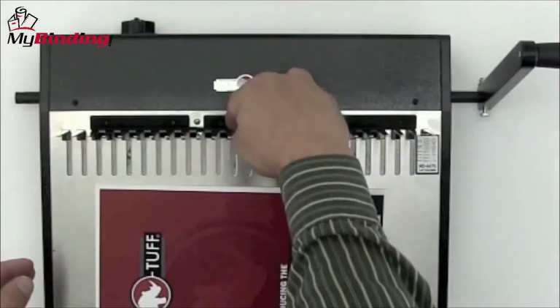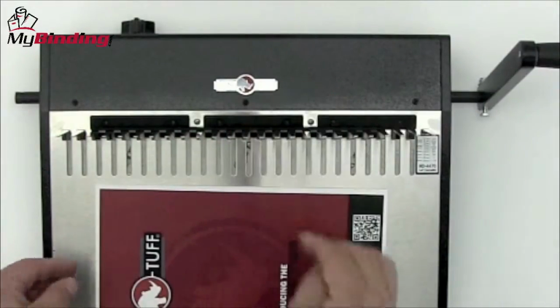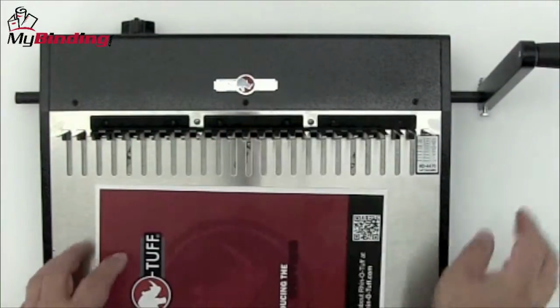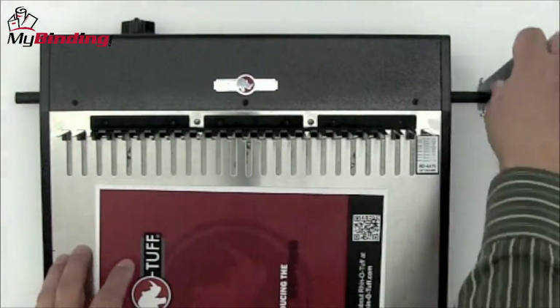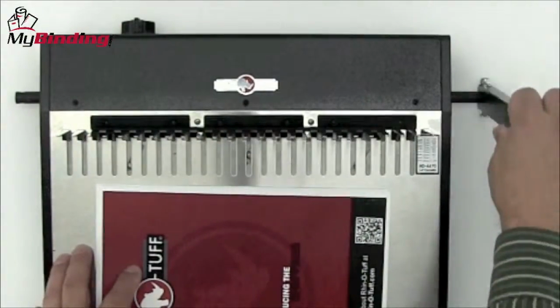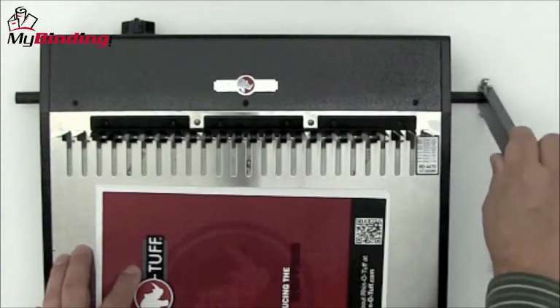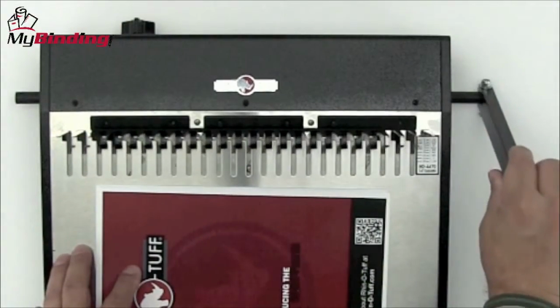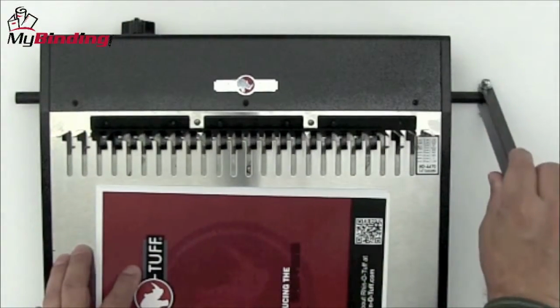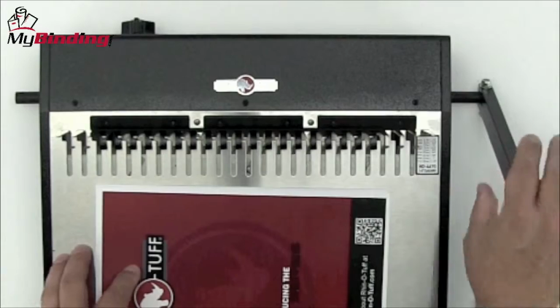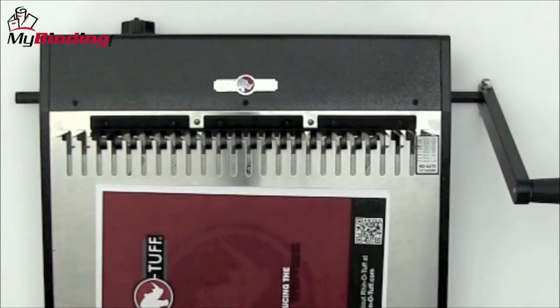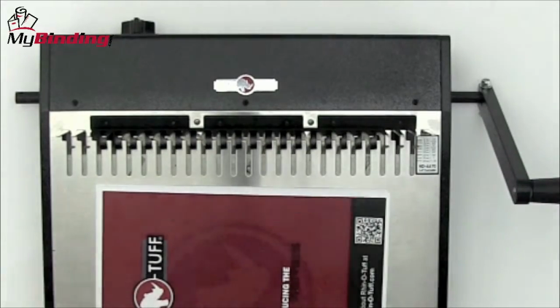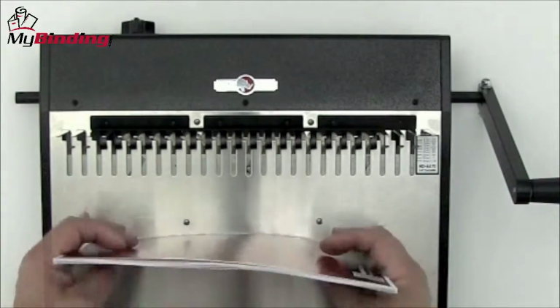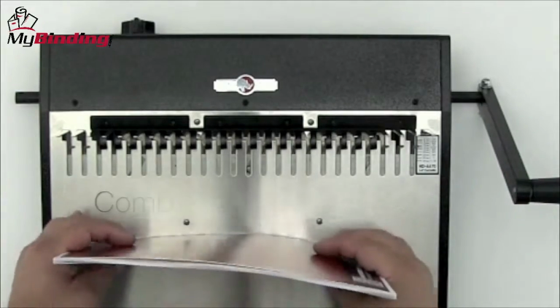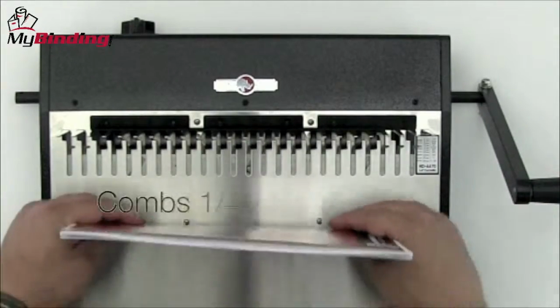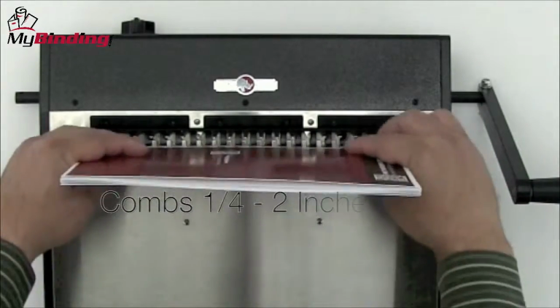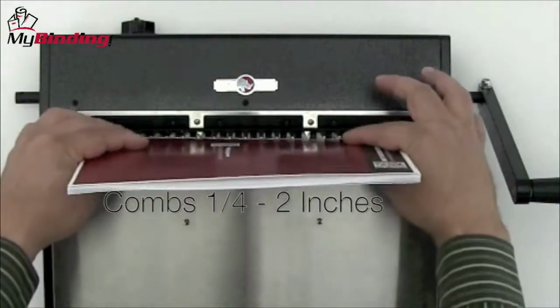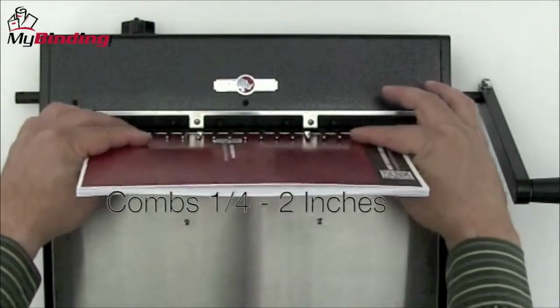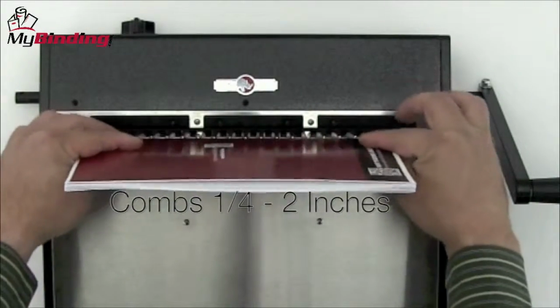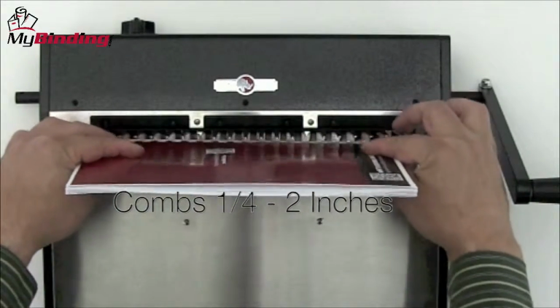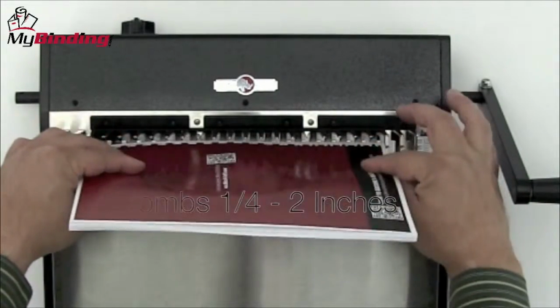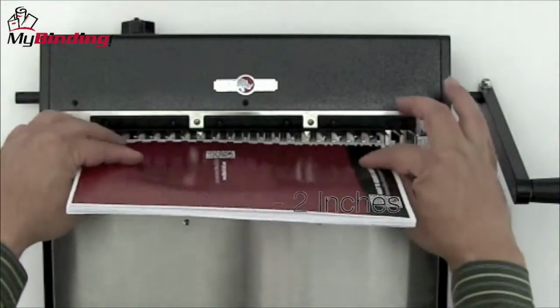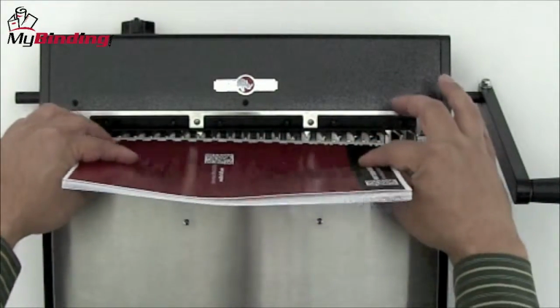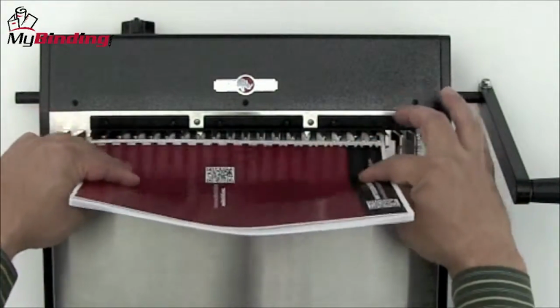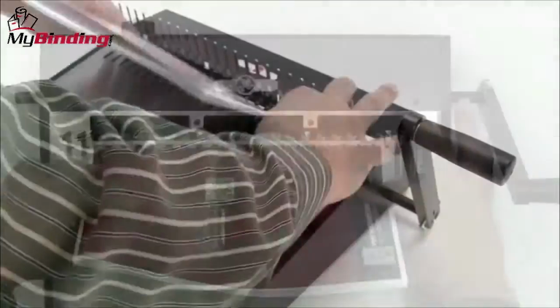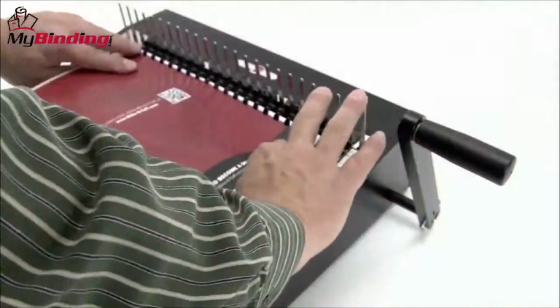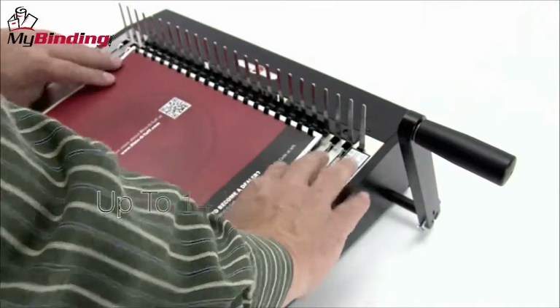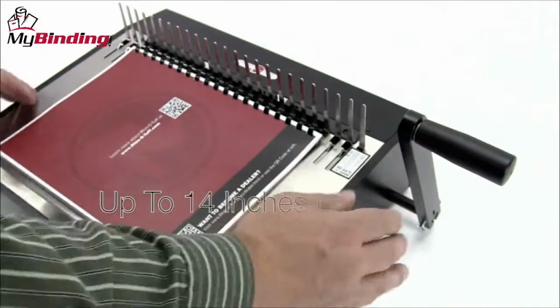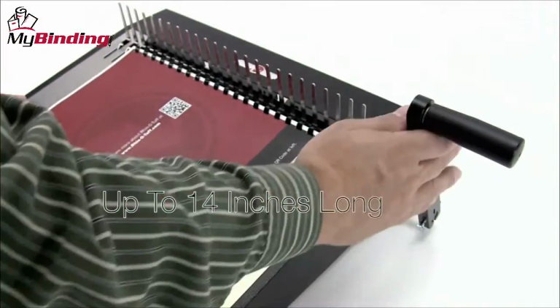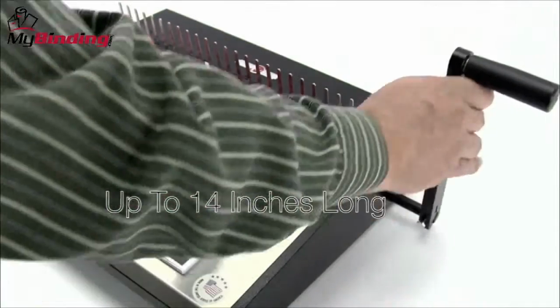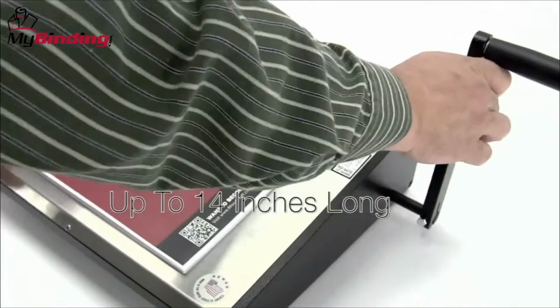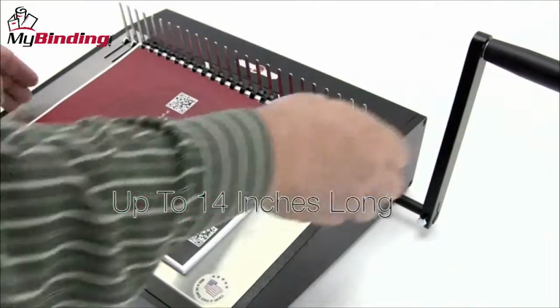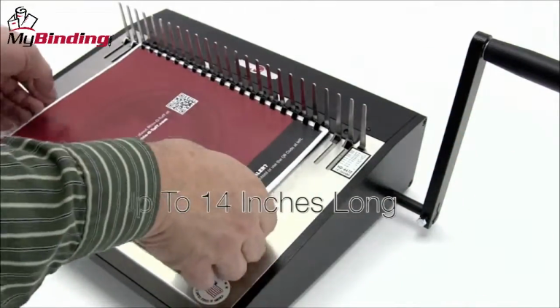That way it doesn't come apart in use. The Onyx HD4470 can open comb elements from ¼ inch to 2 inches in diameter, and its wide base can accommodate up to 14 inches in length.